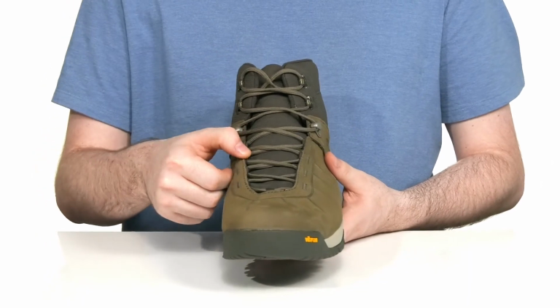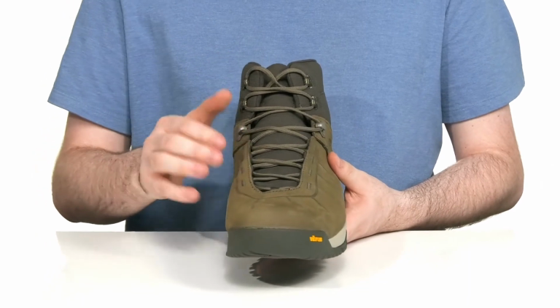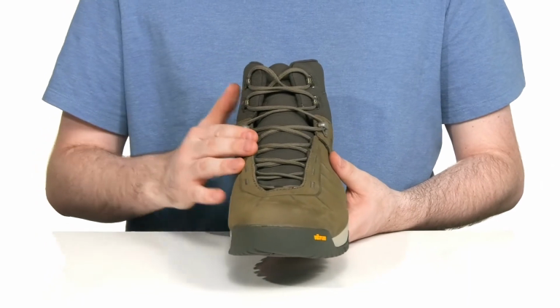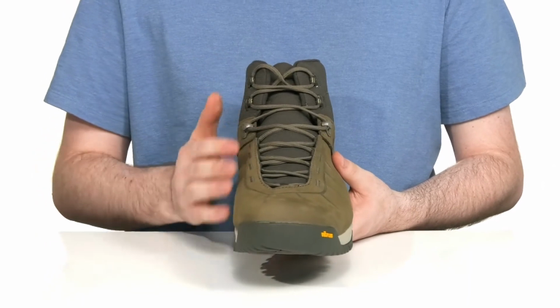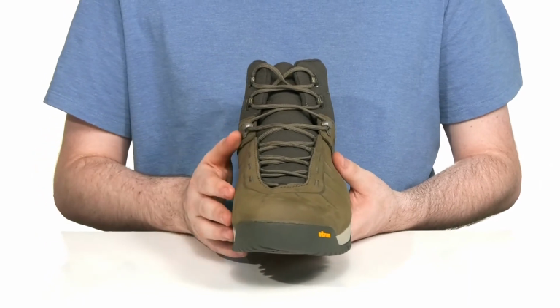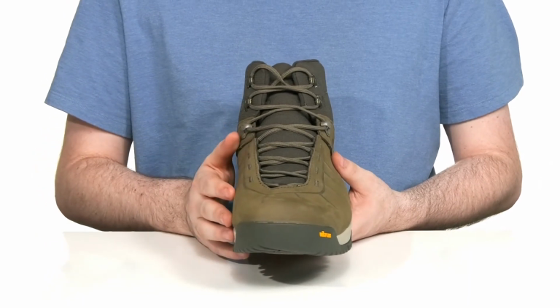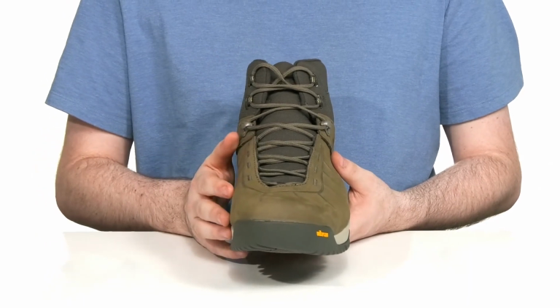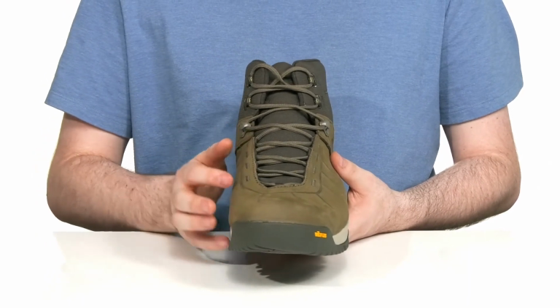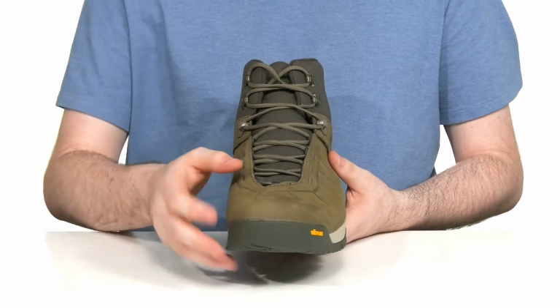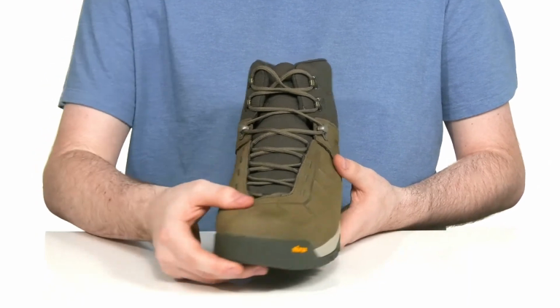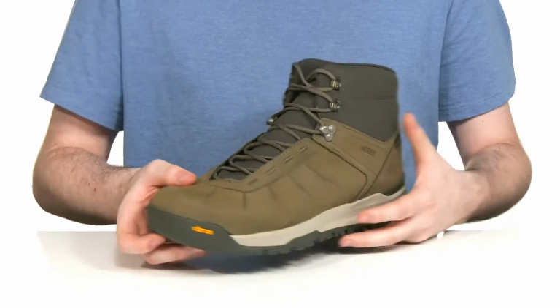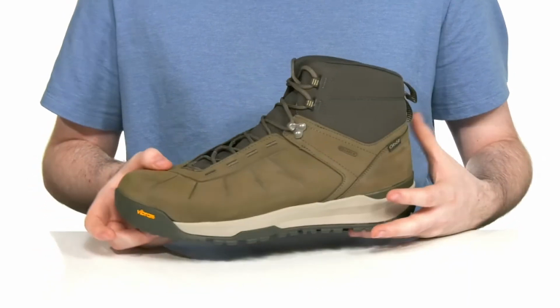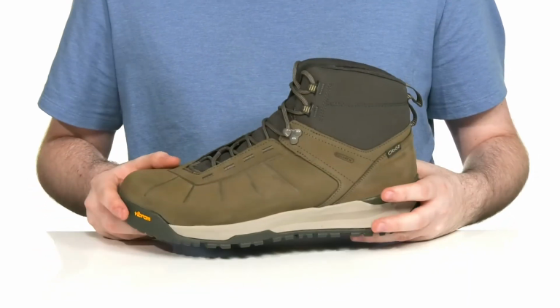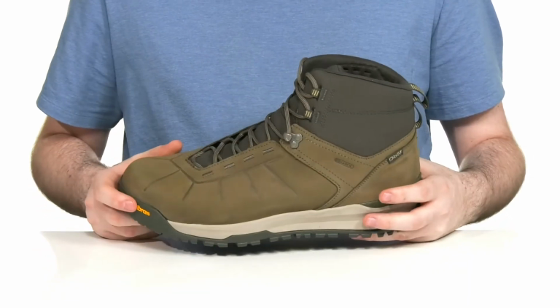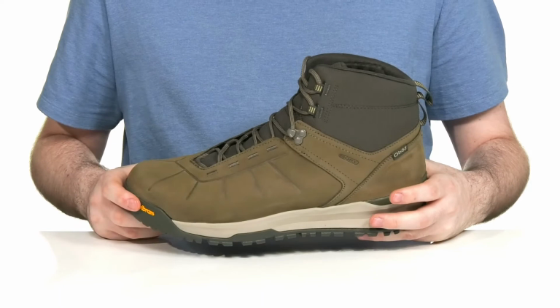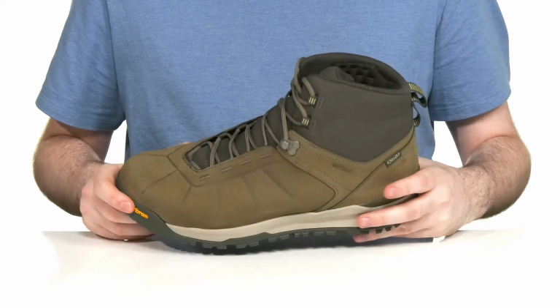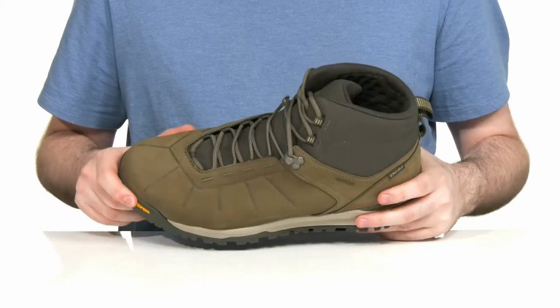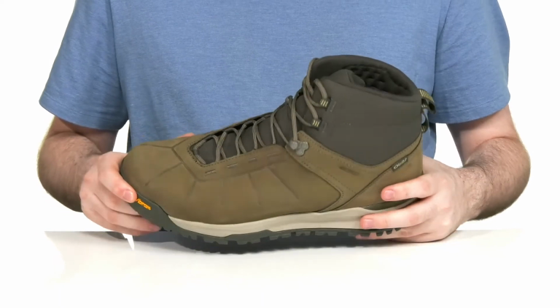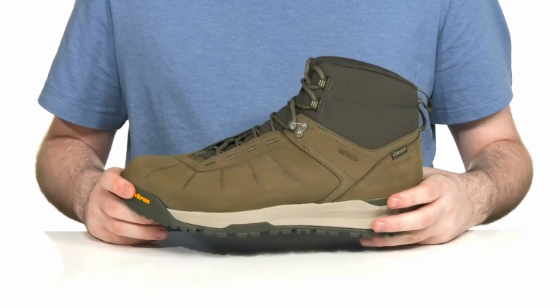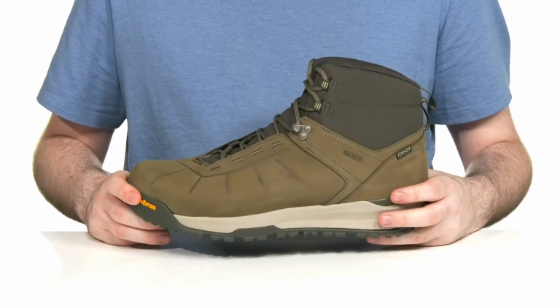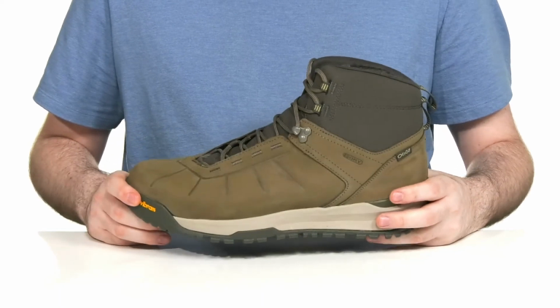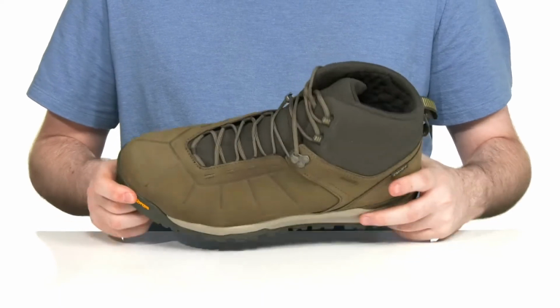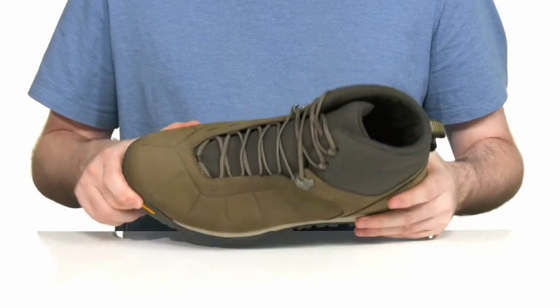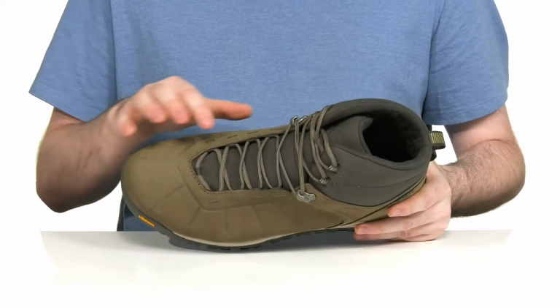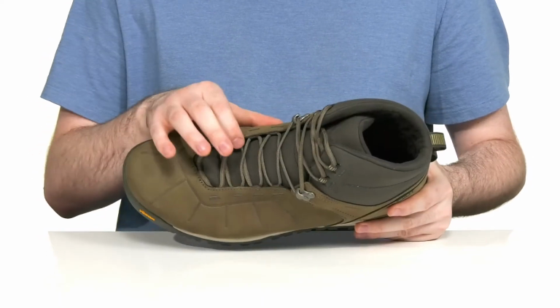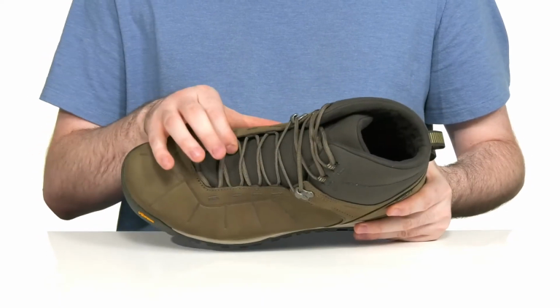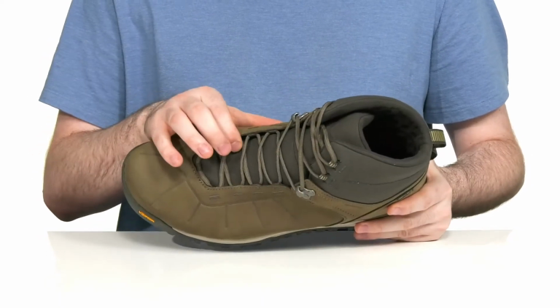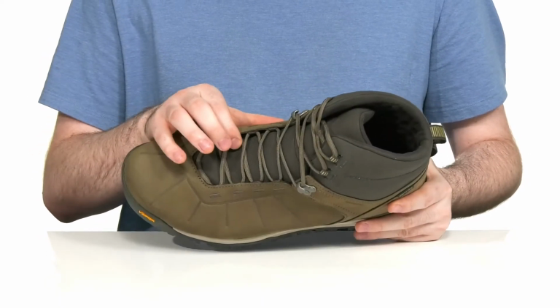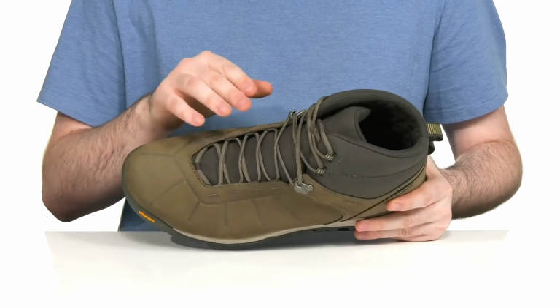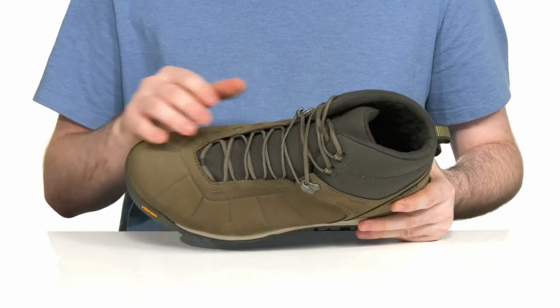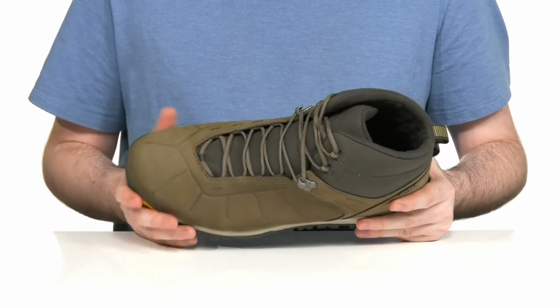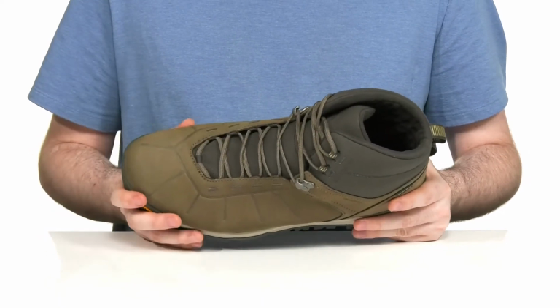It has an easy quick style lace-up with hidden eyelets to make sure it has a perfect secure fit, and it is waterproof with the be-dry membrane, so it's going to use that gusset tongue to keep out any debris.